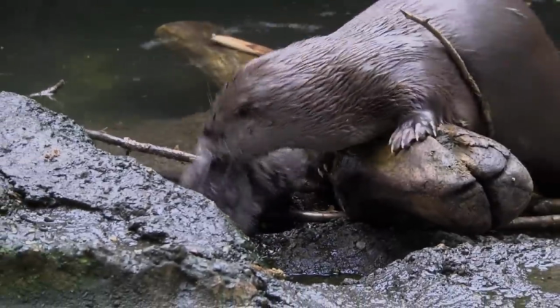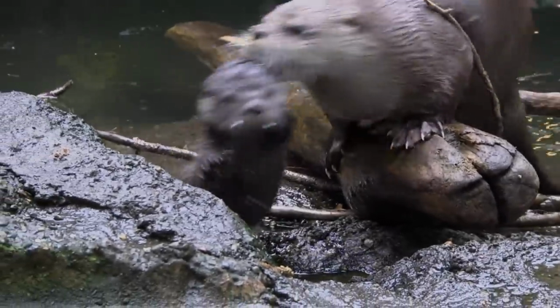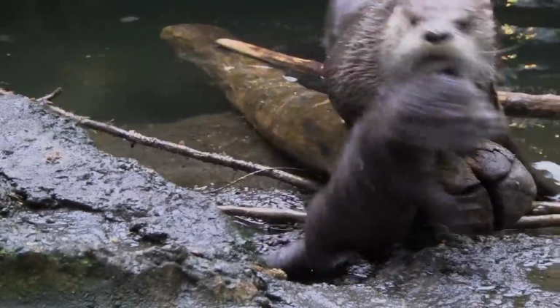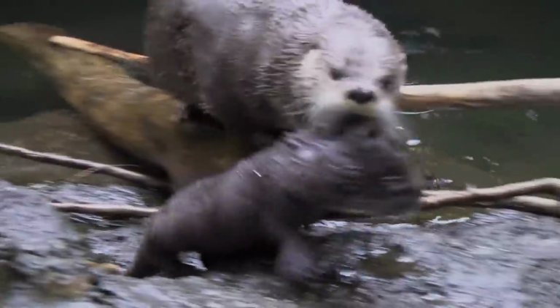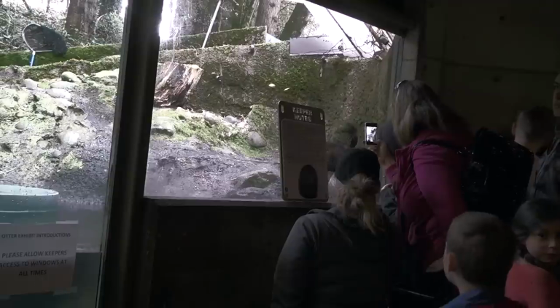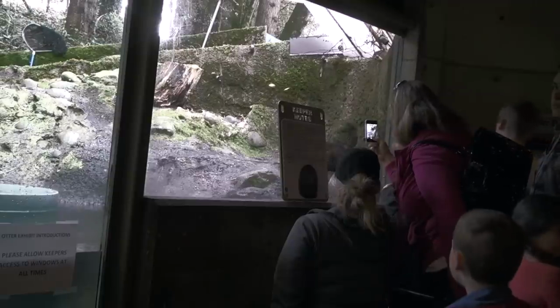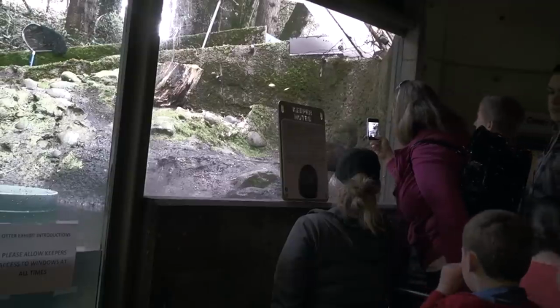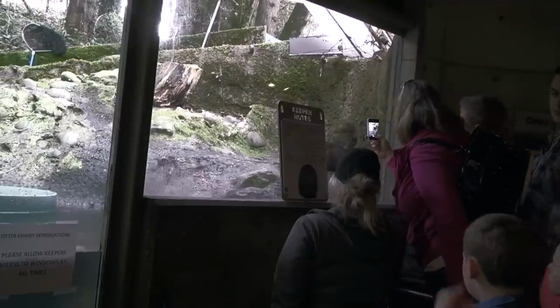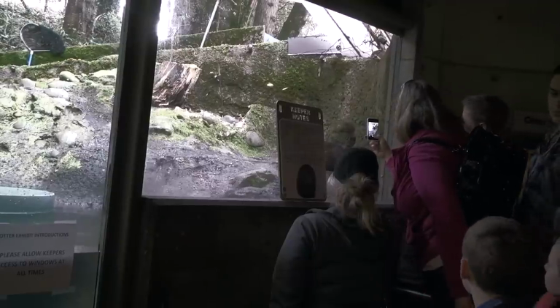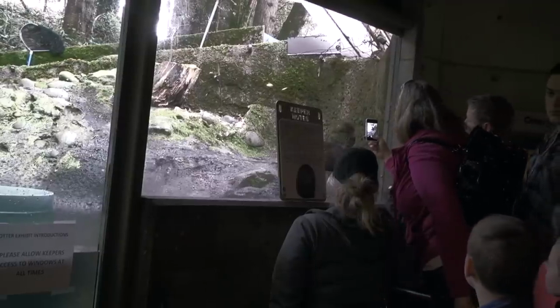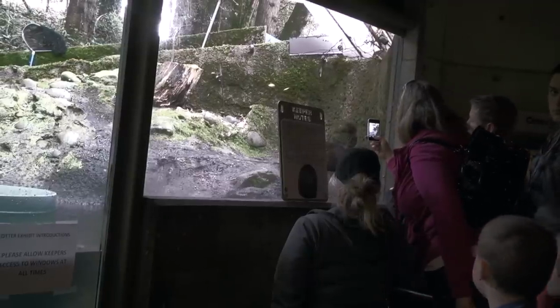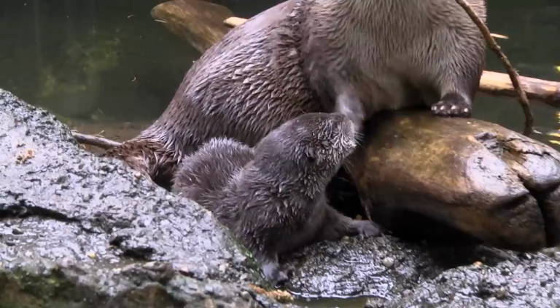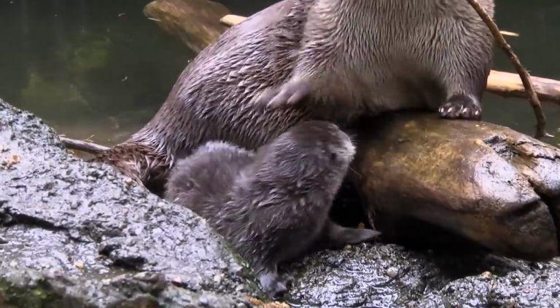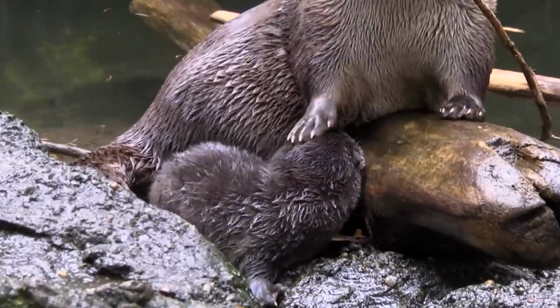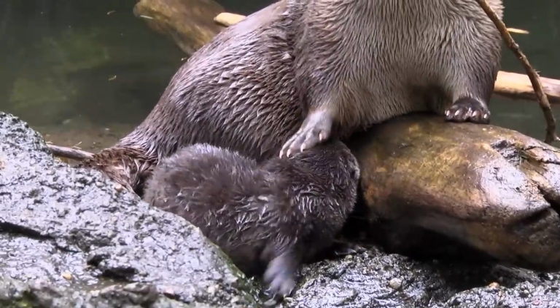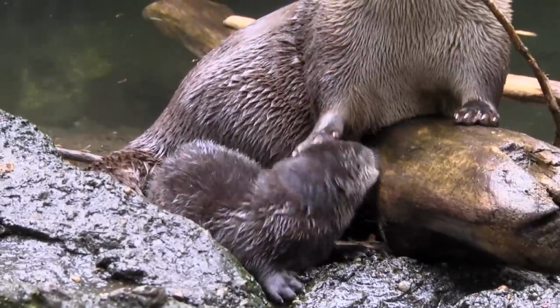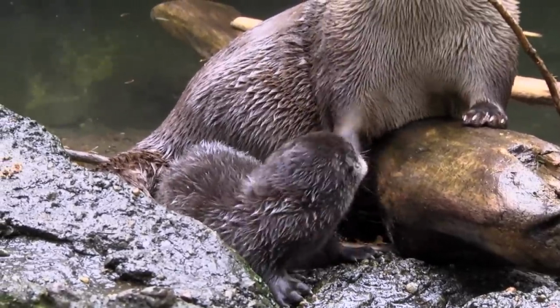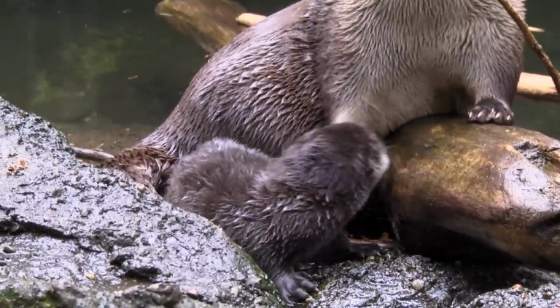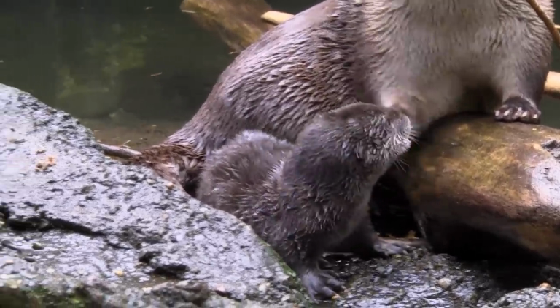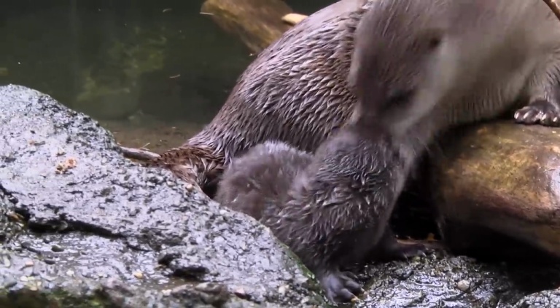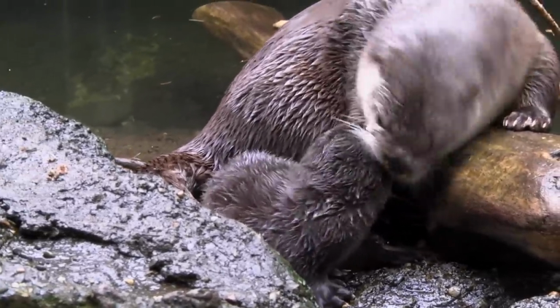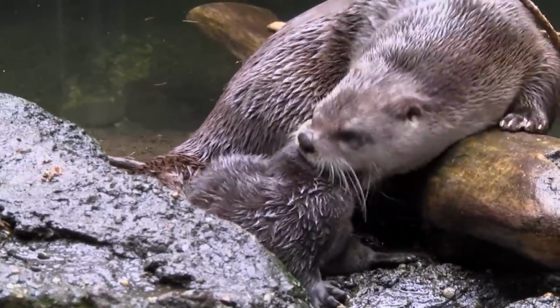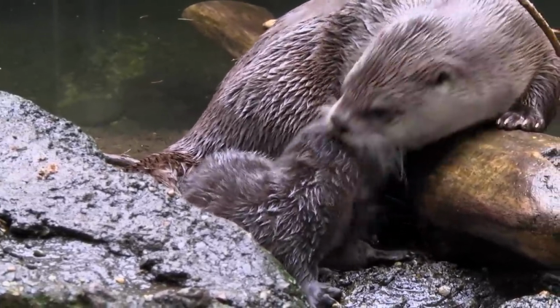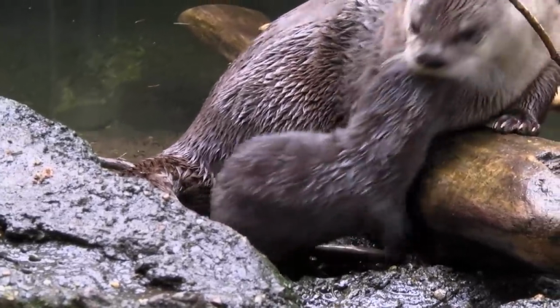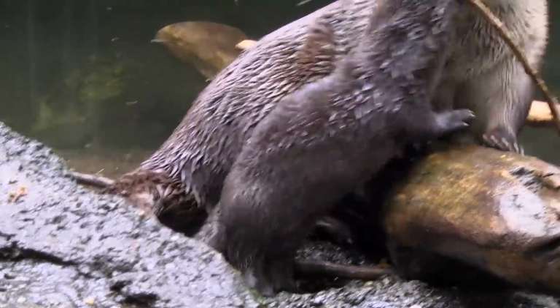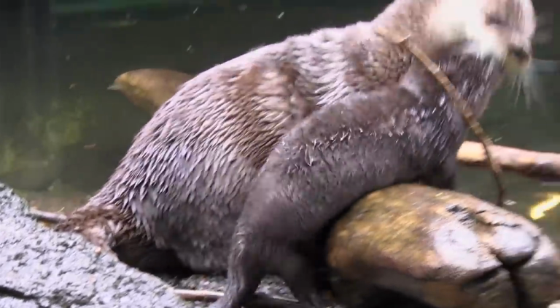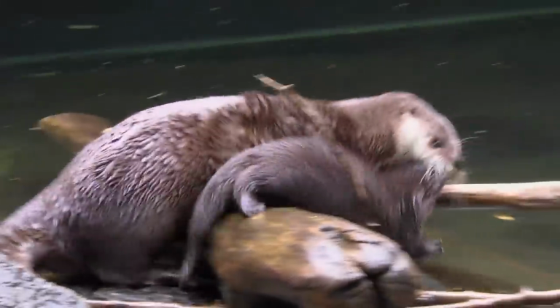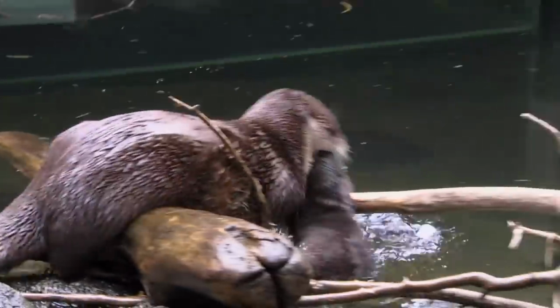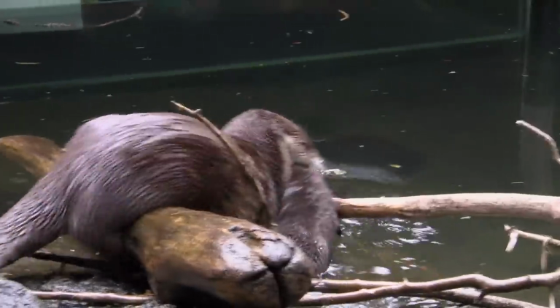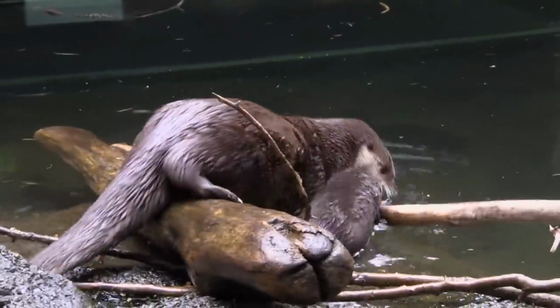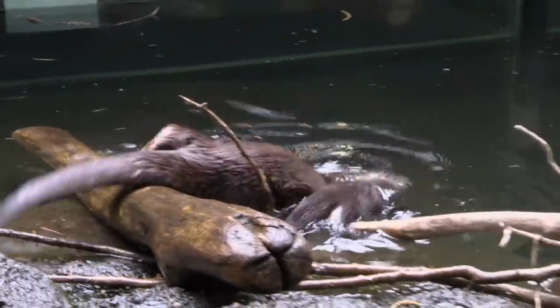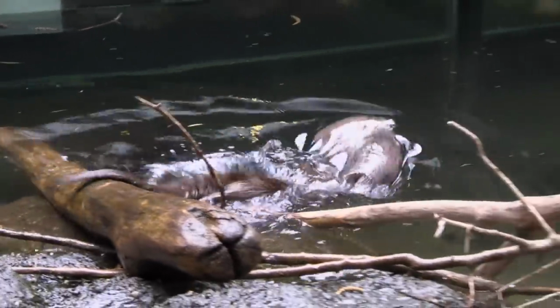About 9:30 is when mom is given access to the exhibit and Mo can actually go out with her. He is getting more adventurous, so kind of doing his own thing, but they are mostly visible between 9:30 and about 12 o'clock — so about lunchtime. Then we give him a little break and he can get some sleep.